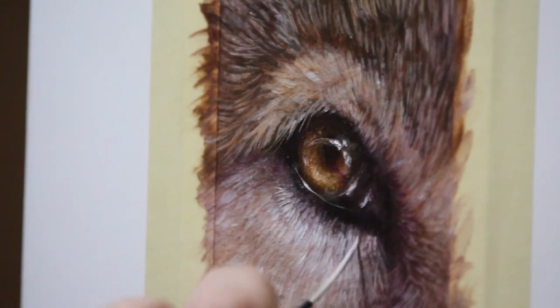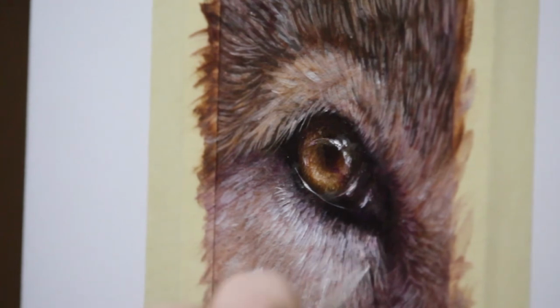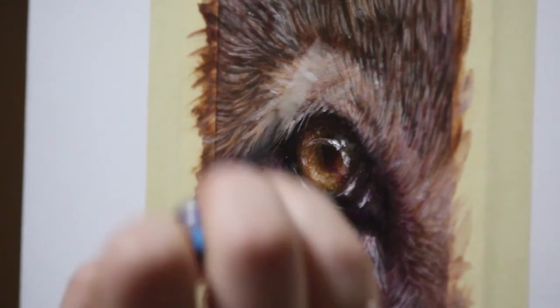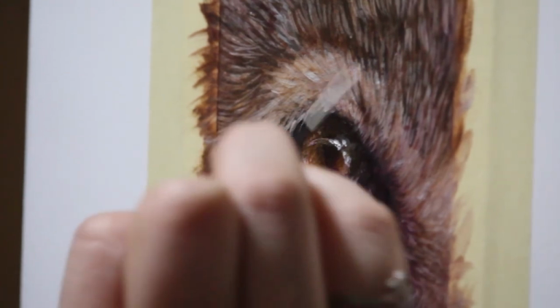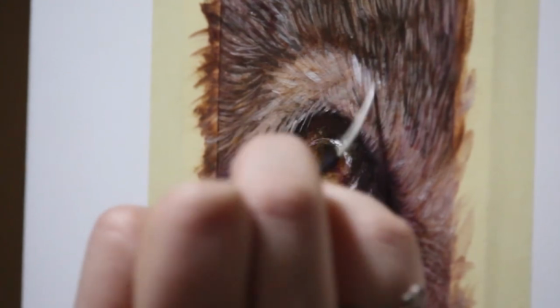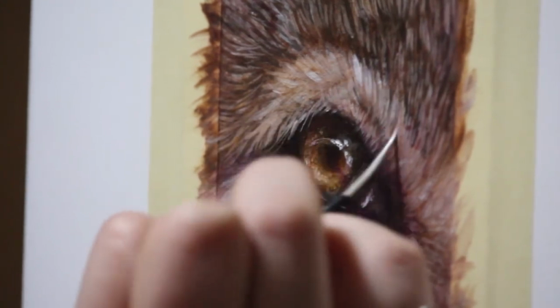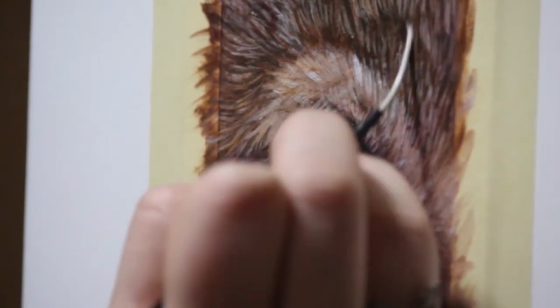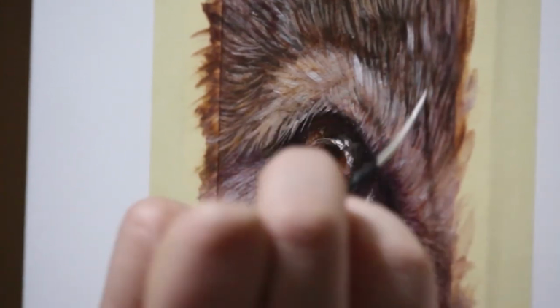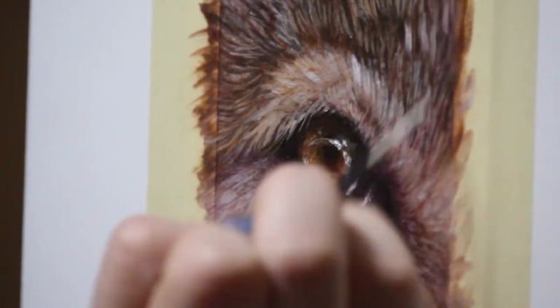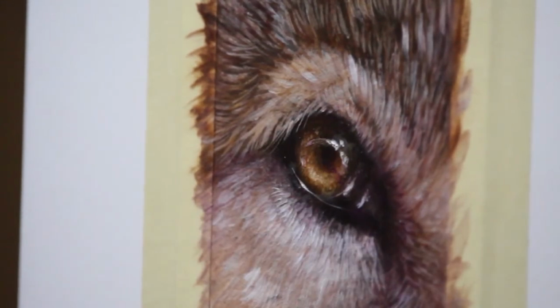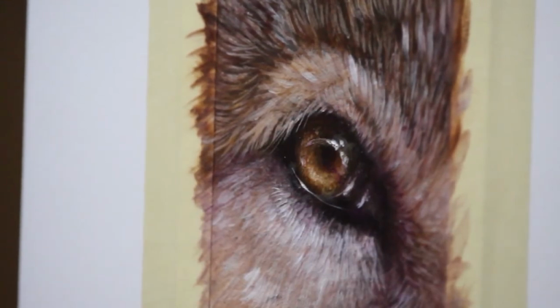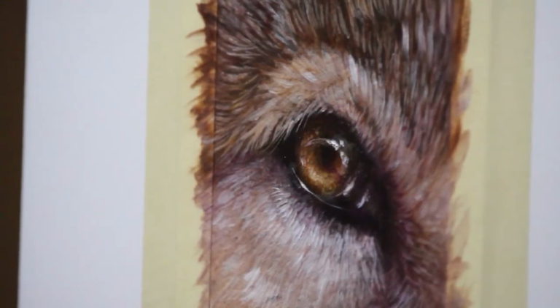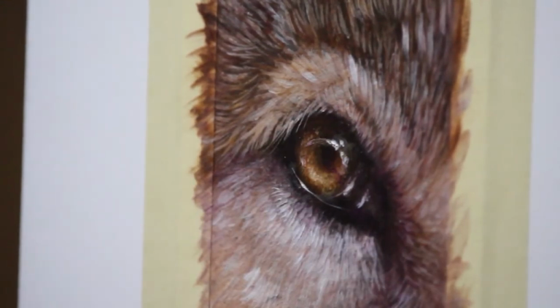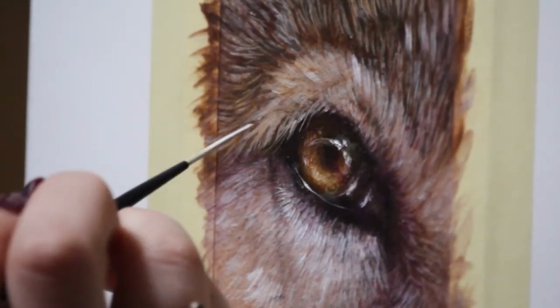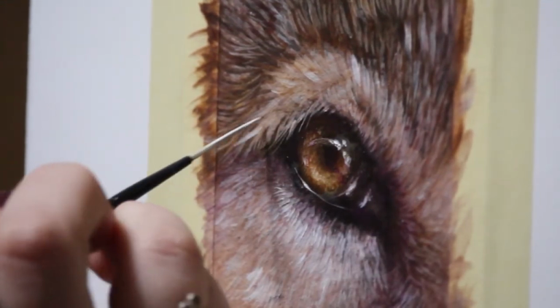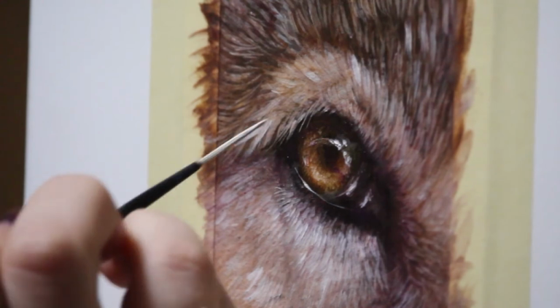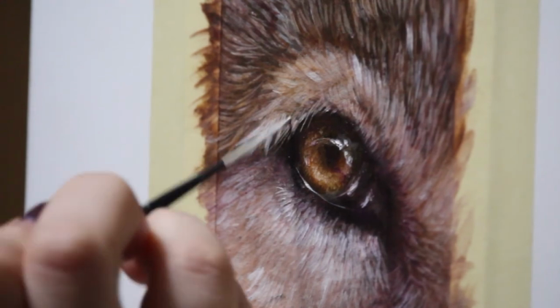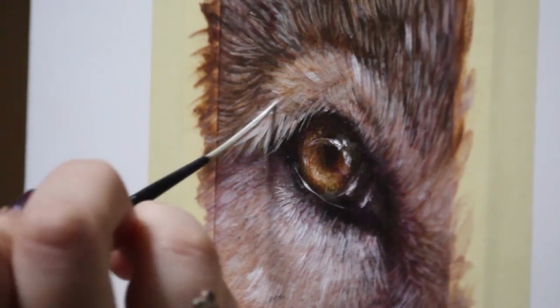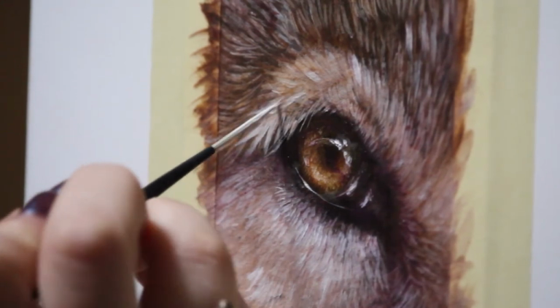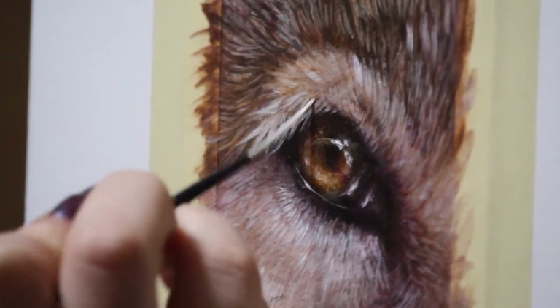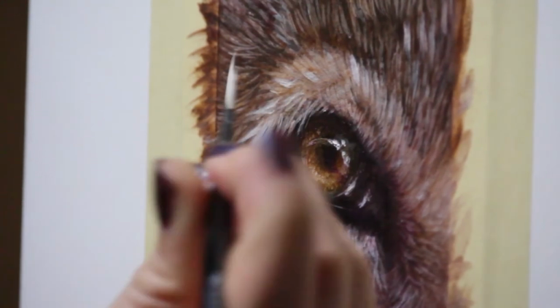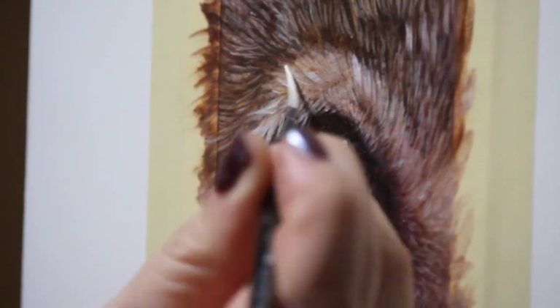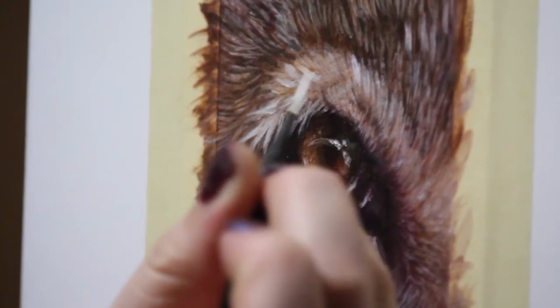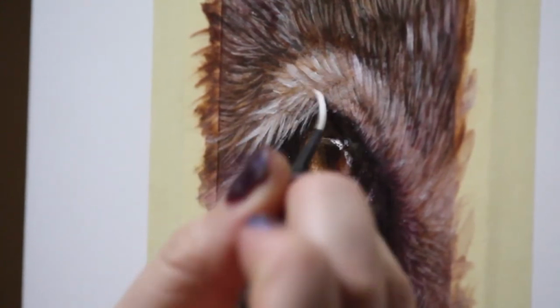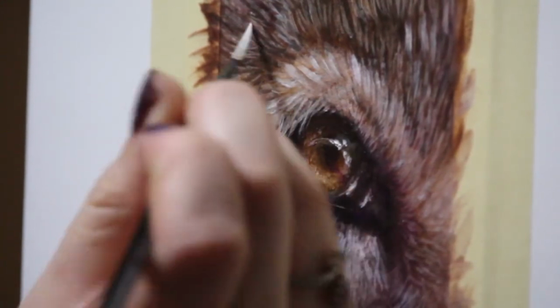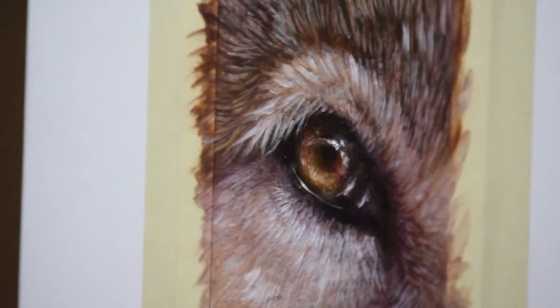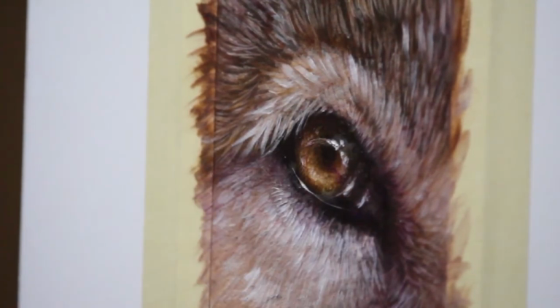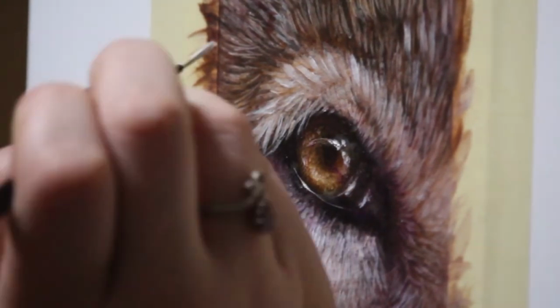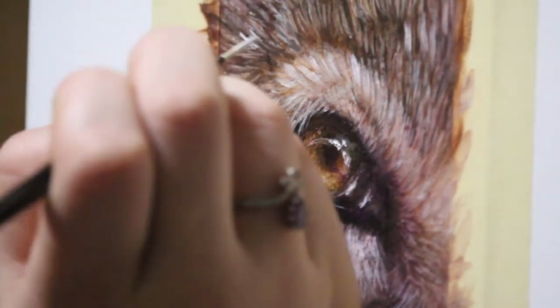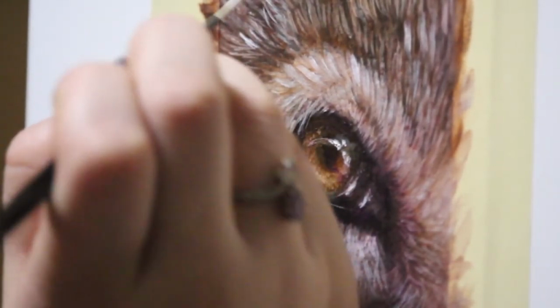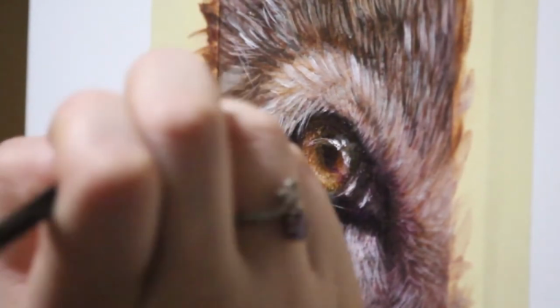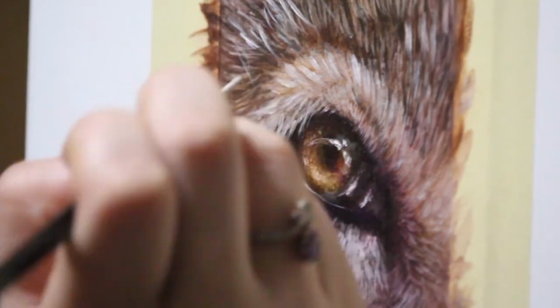Next I'm going back in and detailing once more — adding those final highlights with a fine brush, mostly sticking with white at this phase to make sure everything pops.